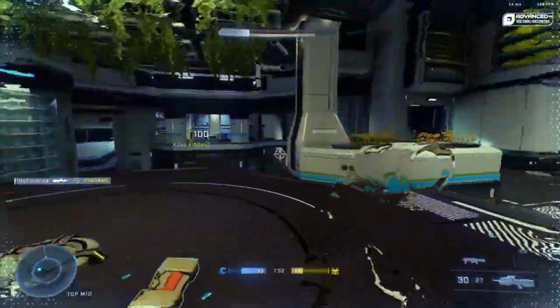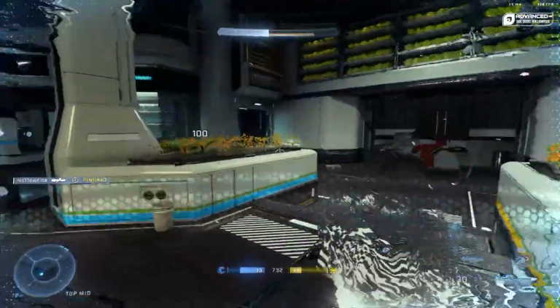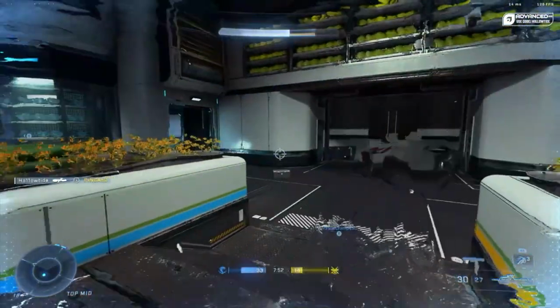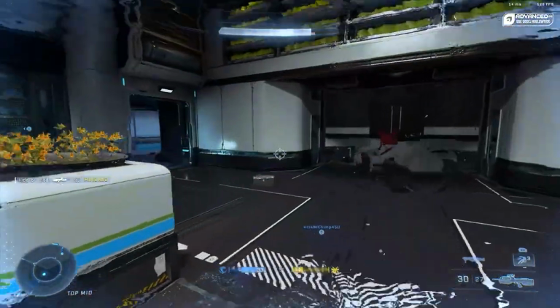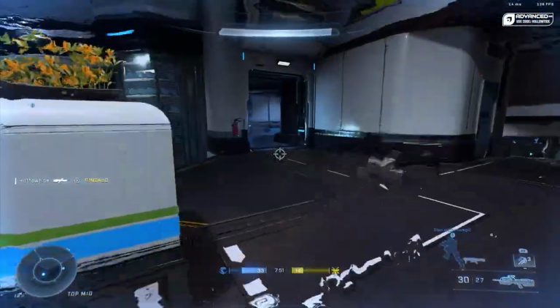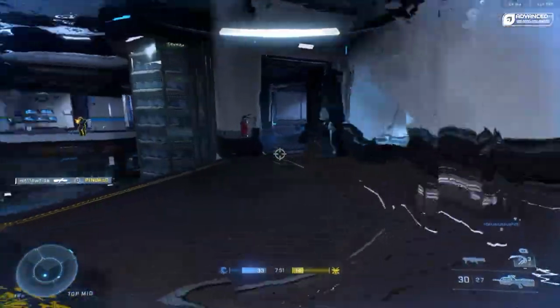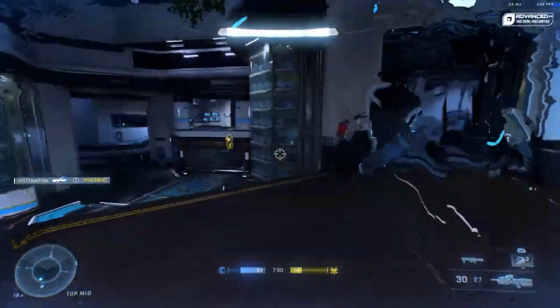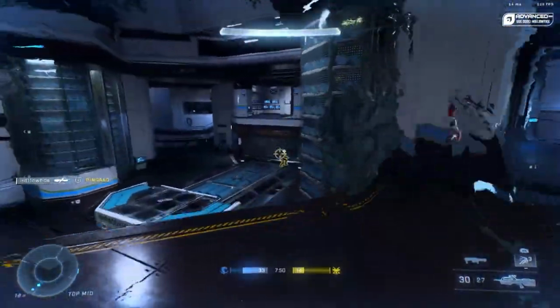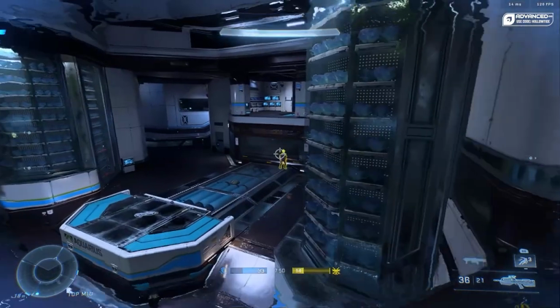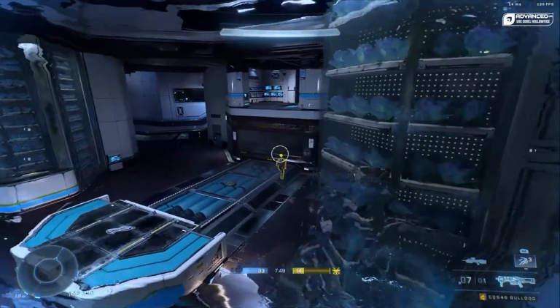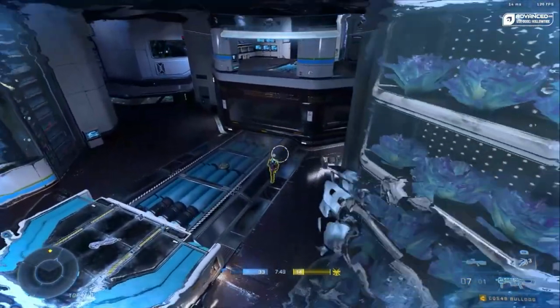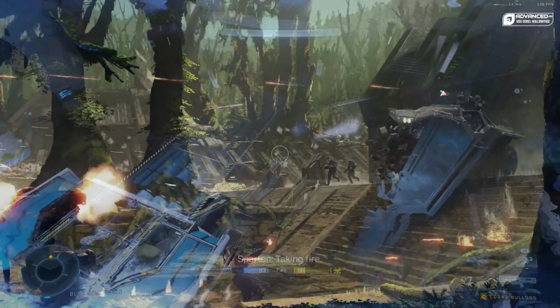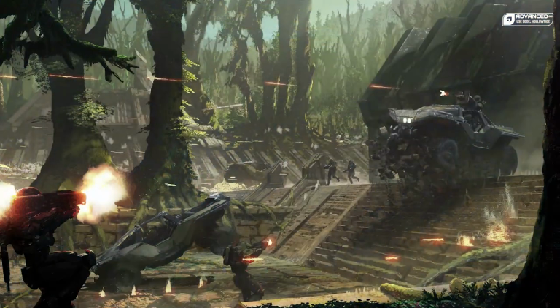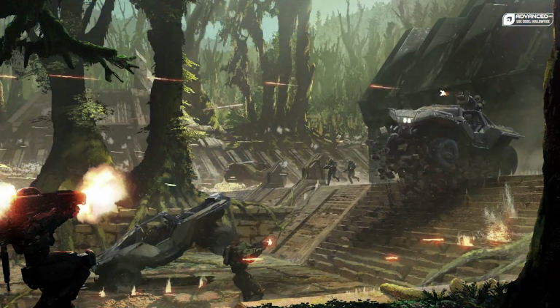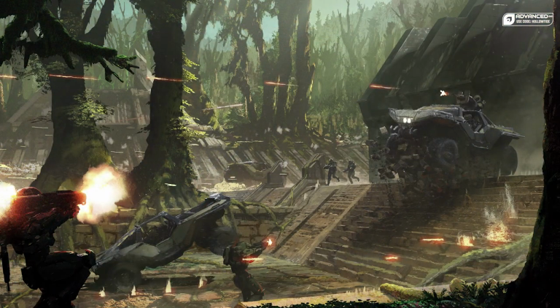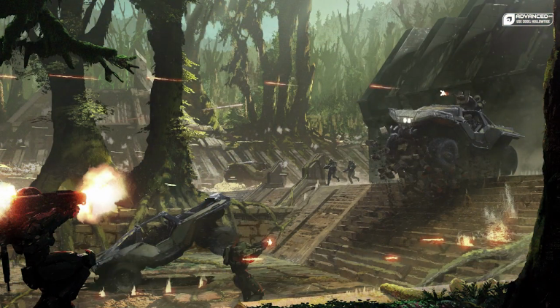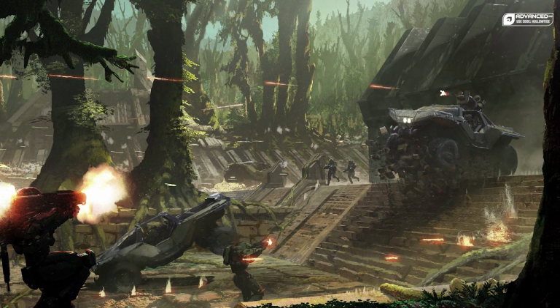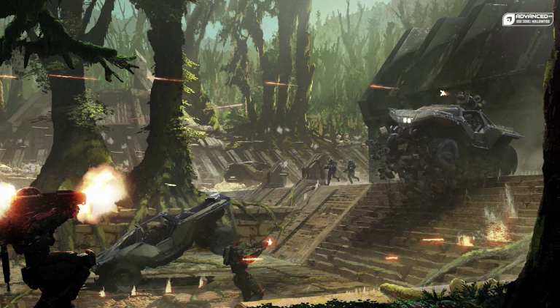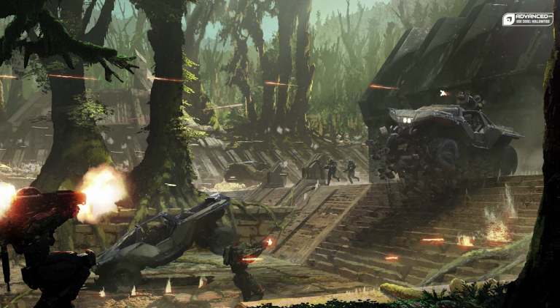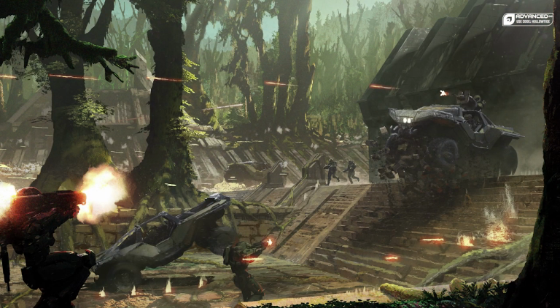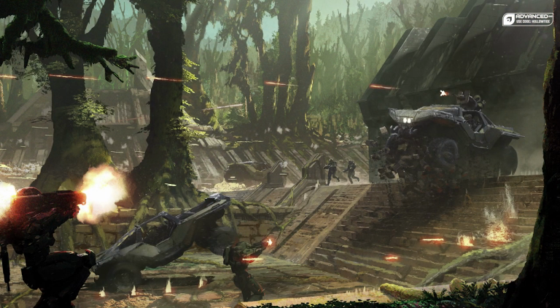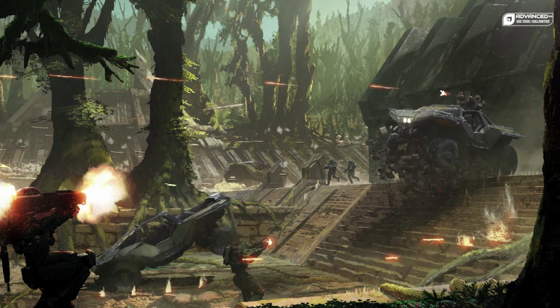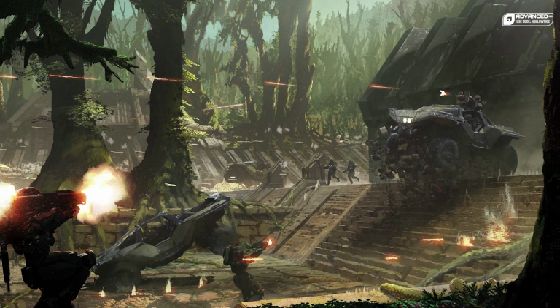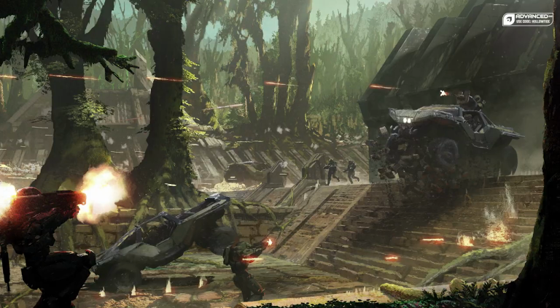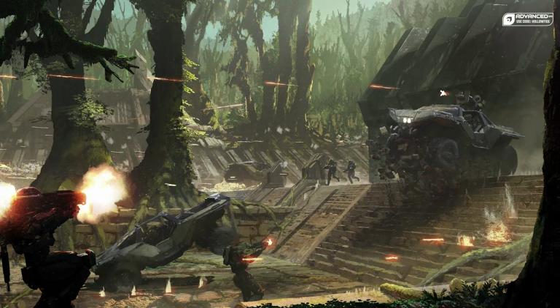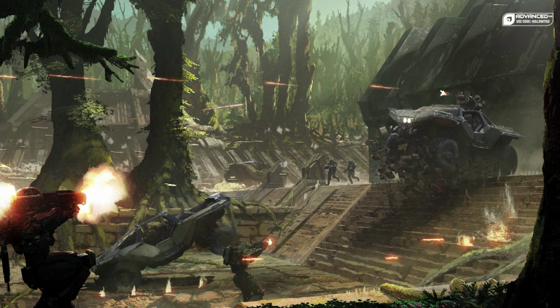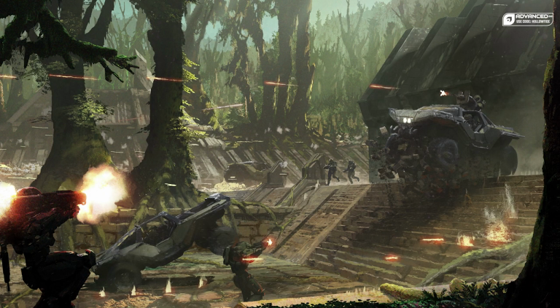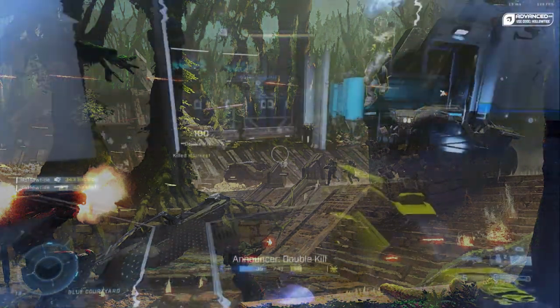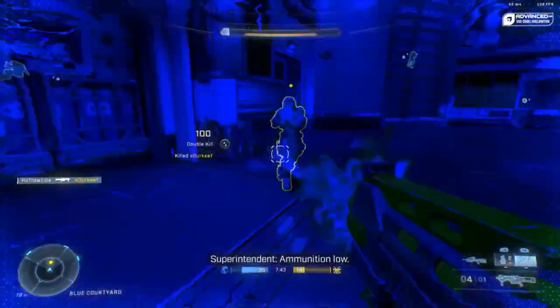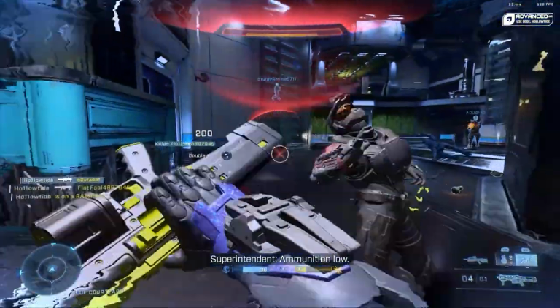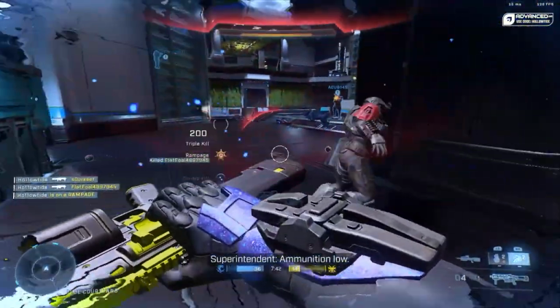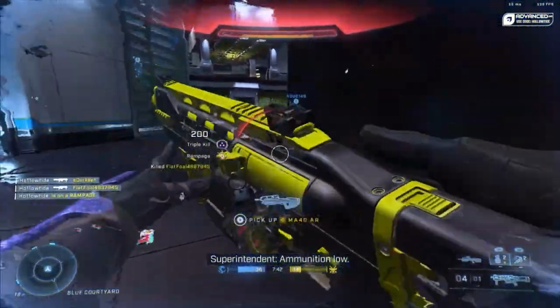There's also Wasteland, which might look like a map from the campaign. And Ruins, which you can see in some concept art for Halo Infinite. And then there's a bunch of Forge canvases and stuff like that.